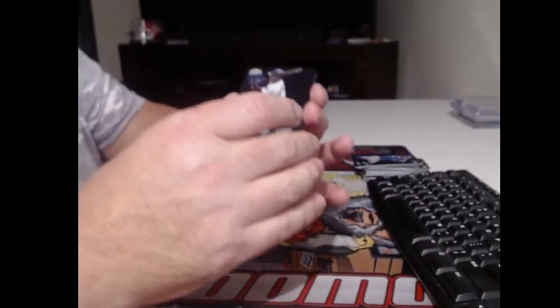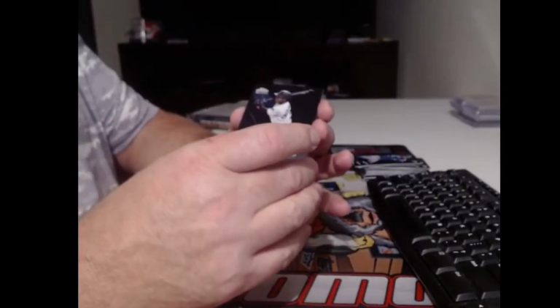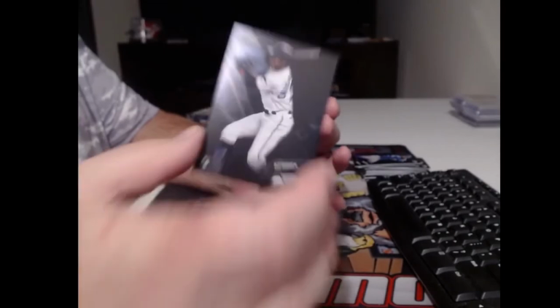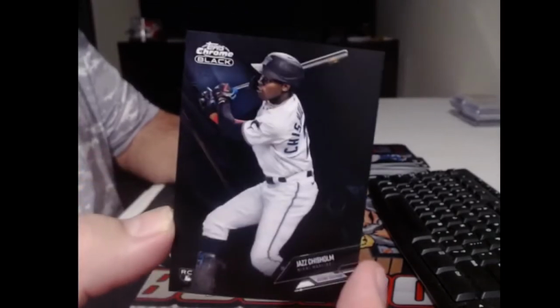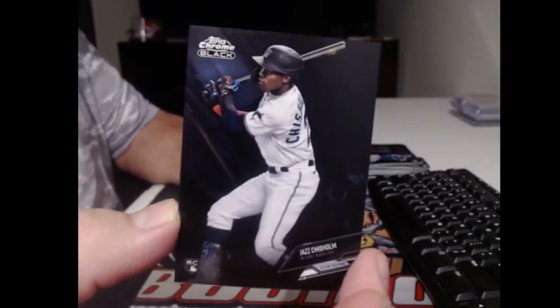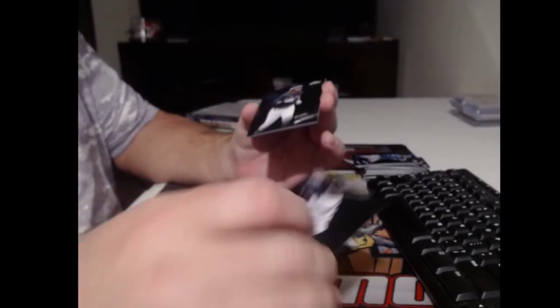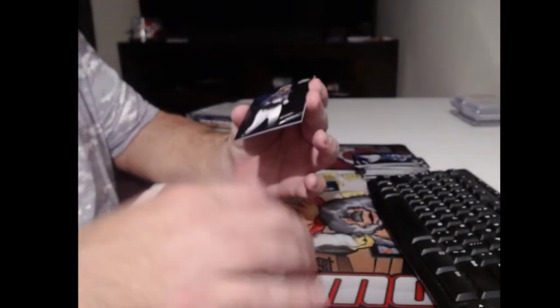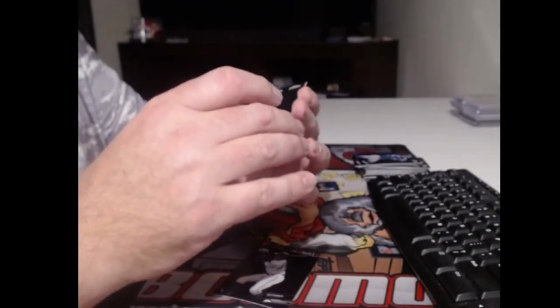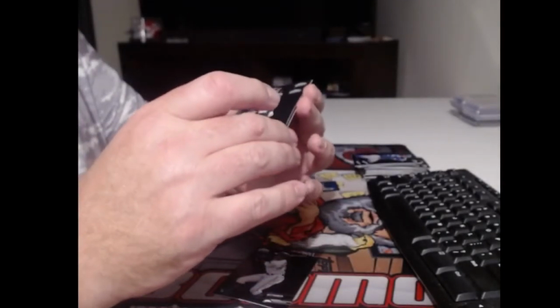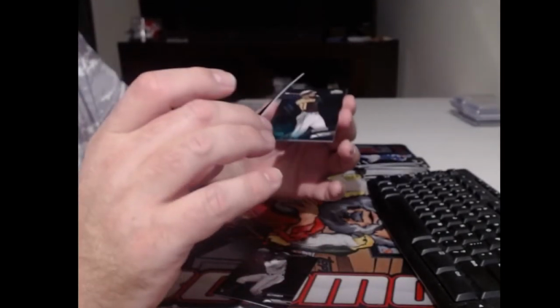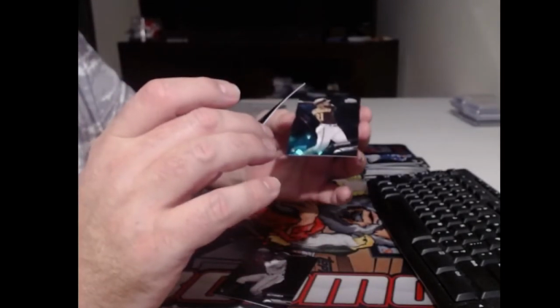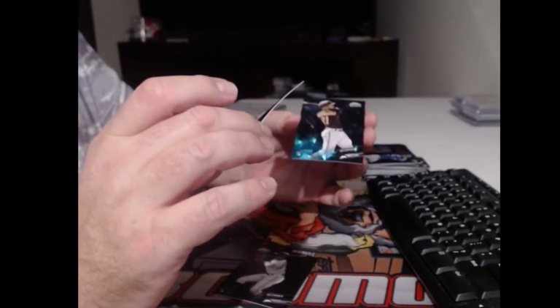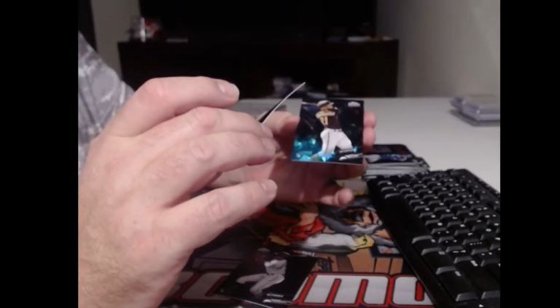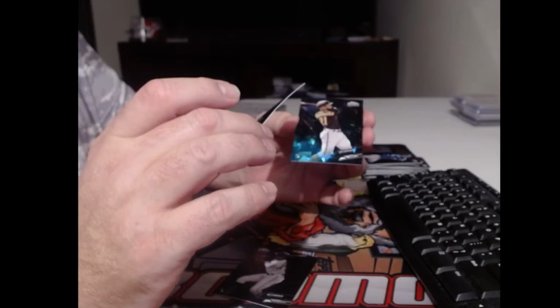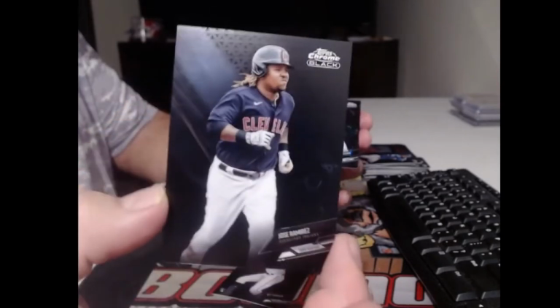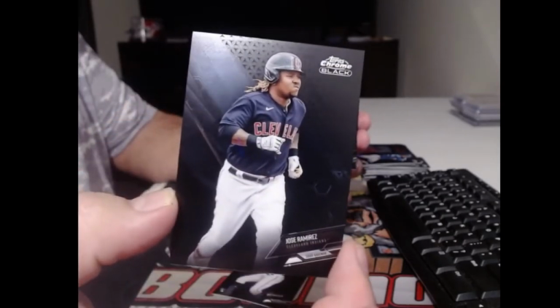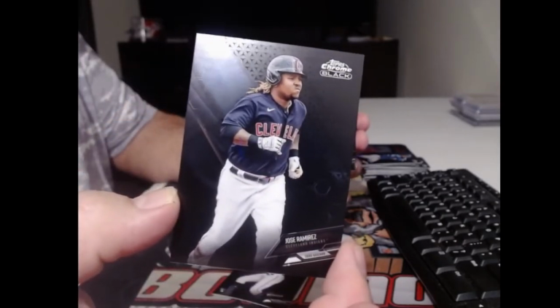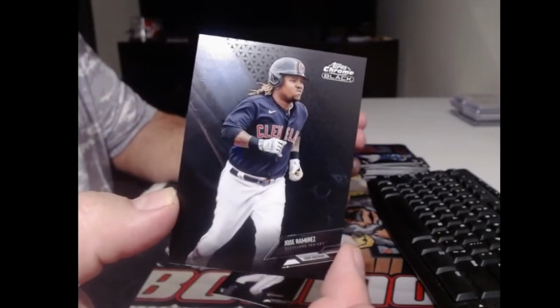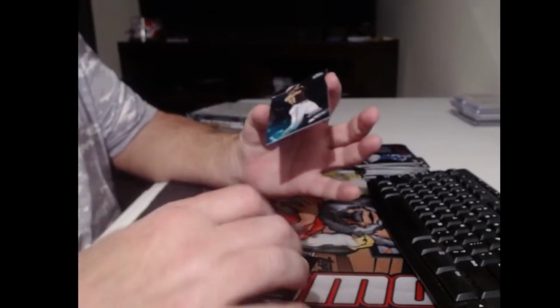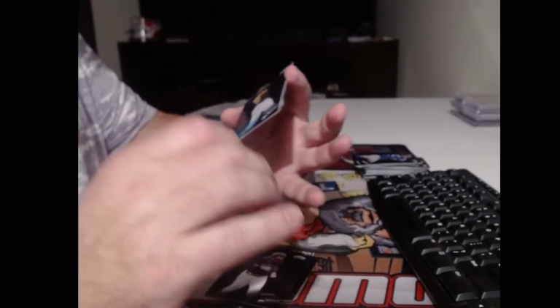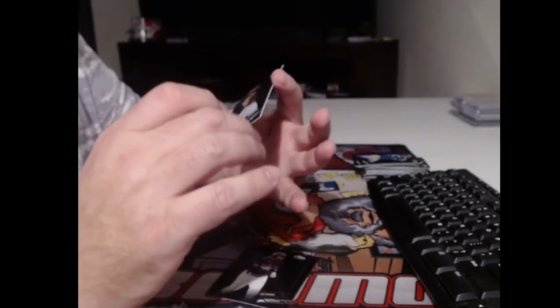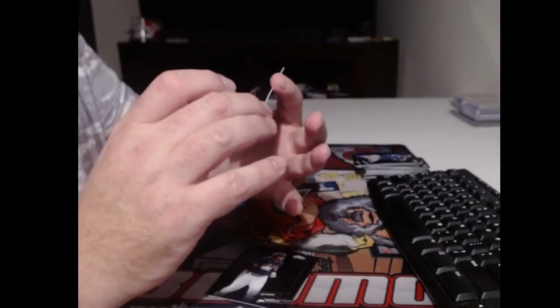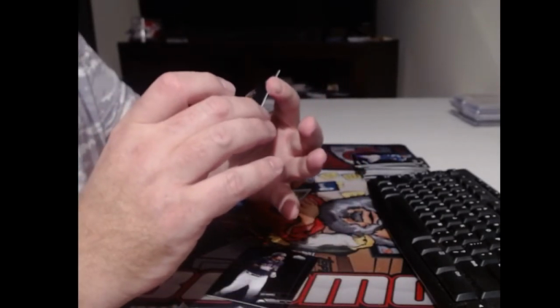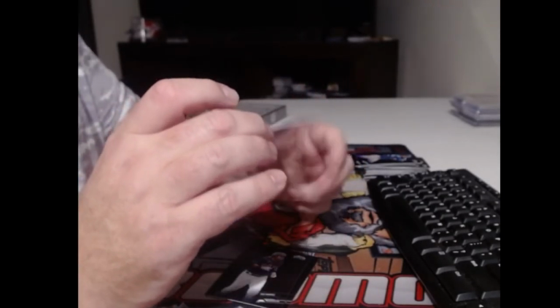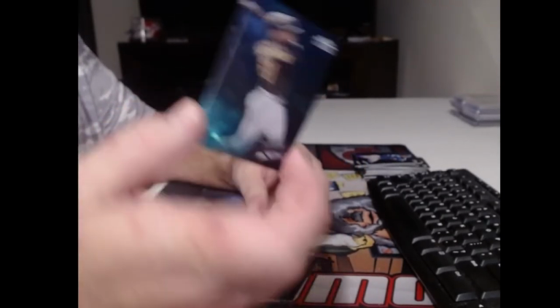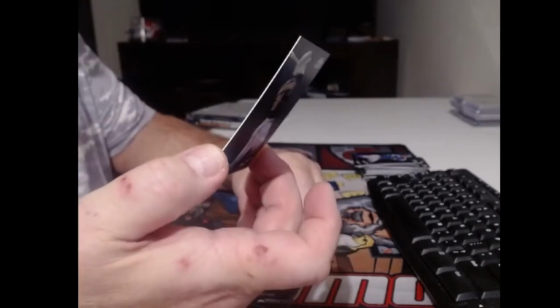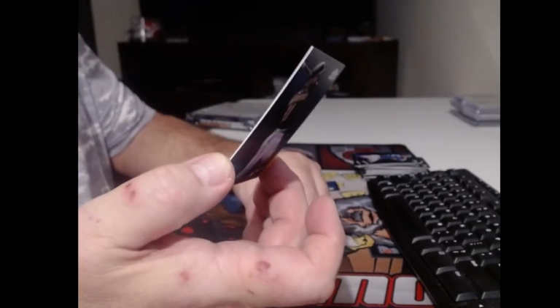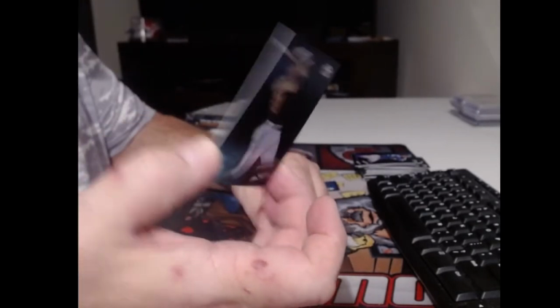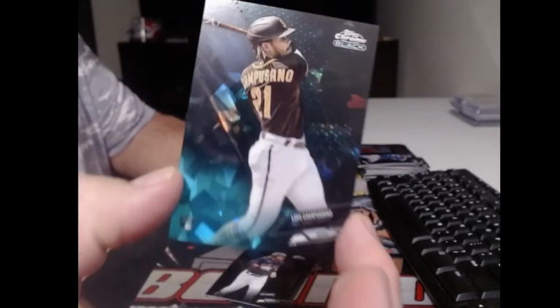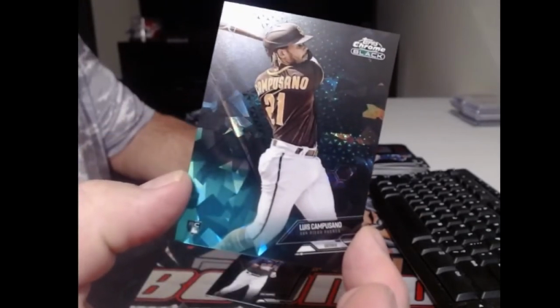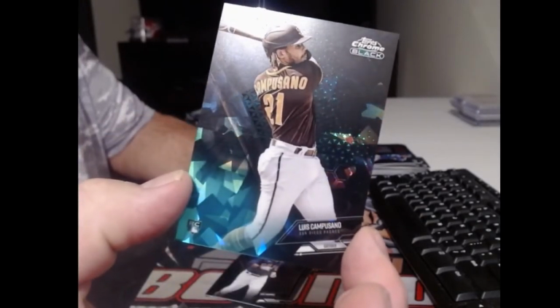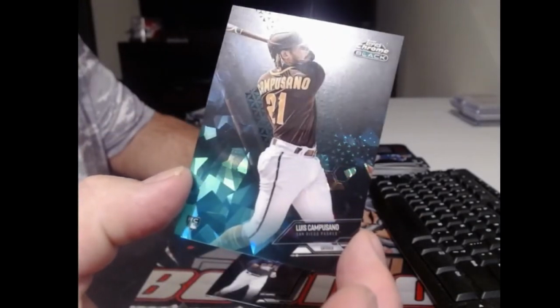Another Jazz Hands. Then we've got Jose Ramirez. And we've got a green crystal to 99 - Lewis Camposano.